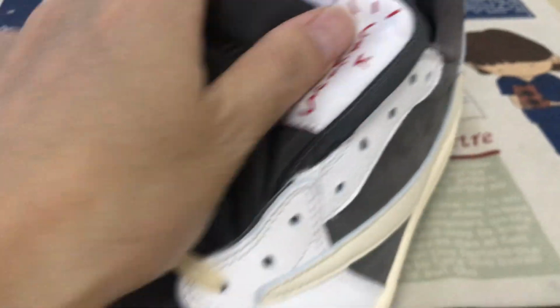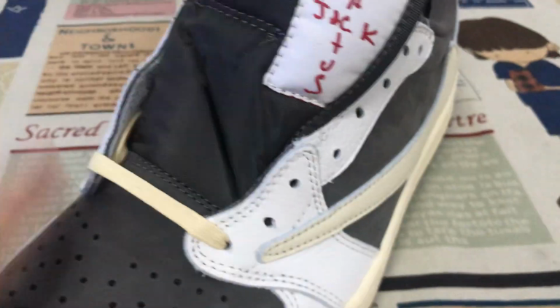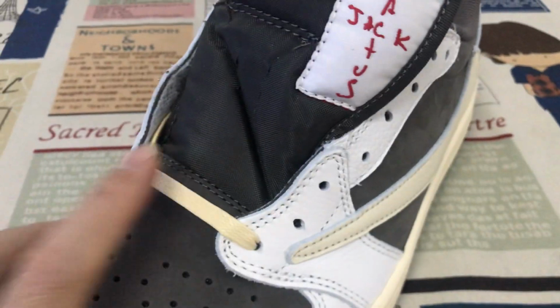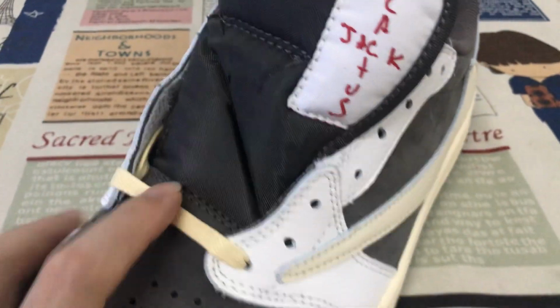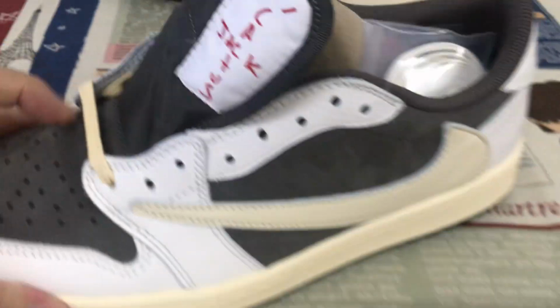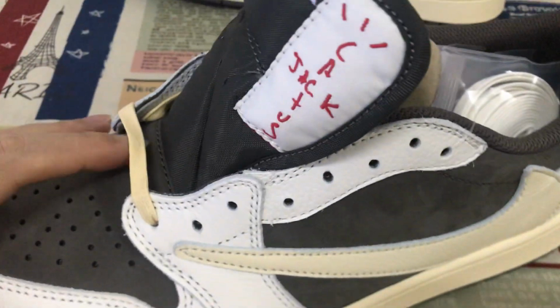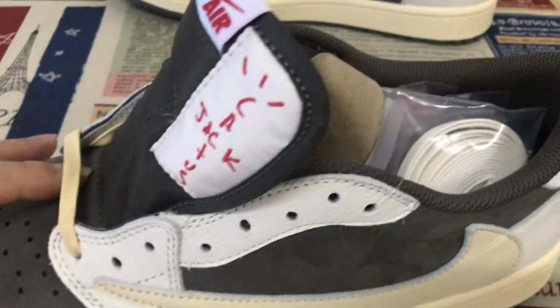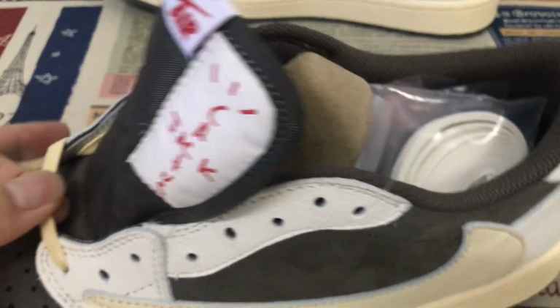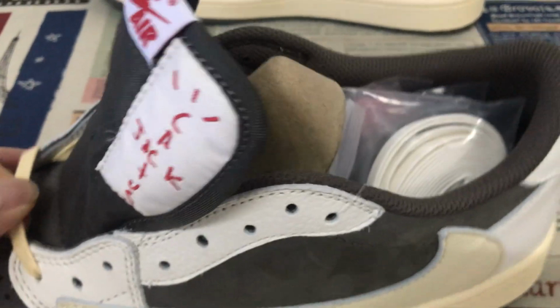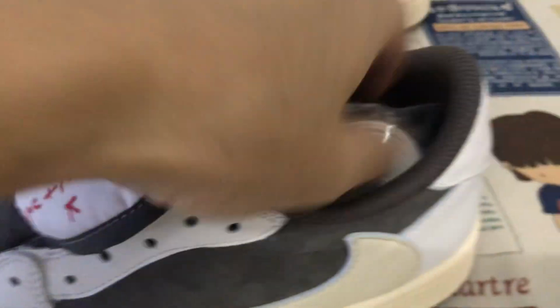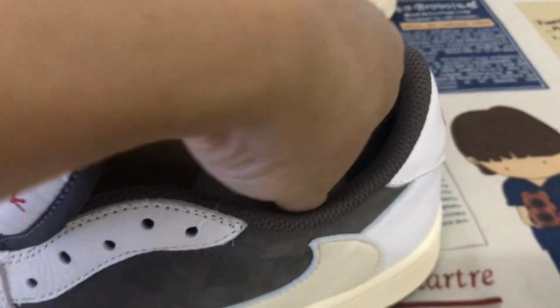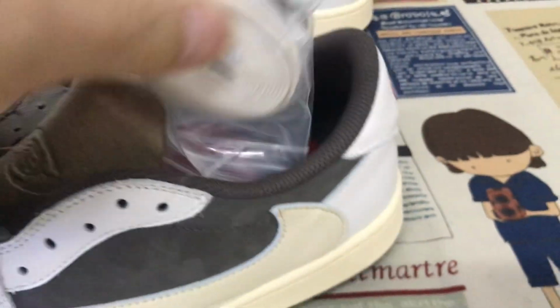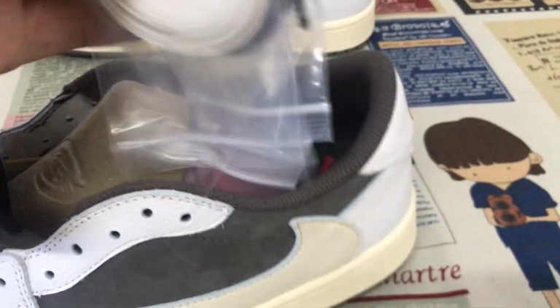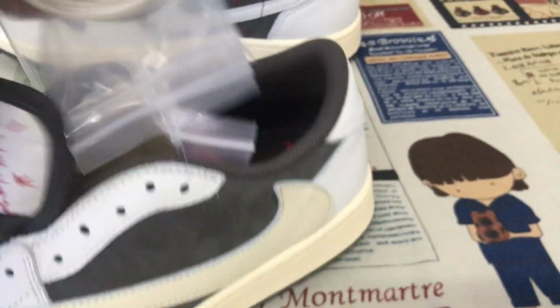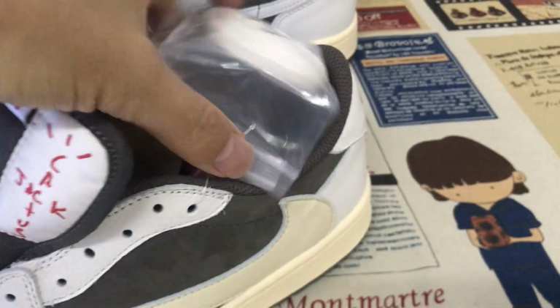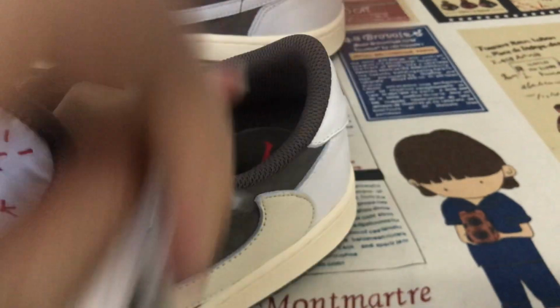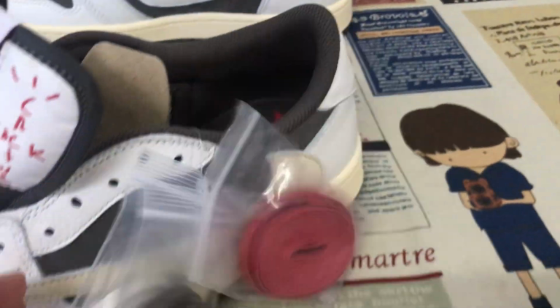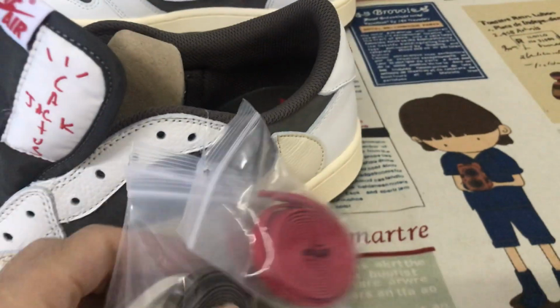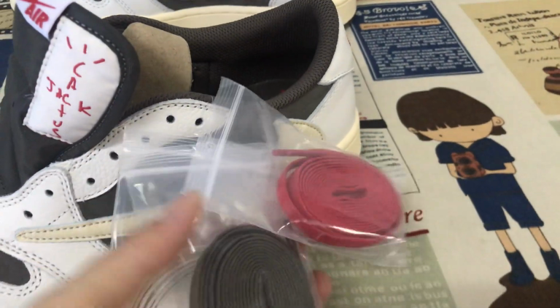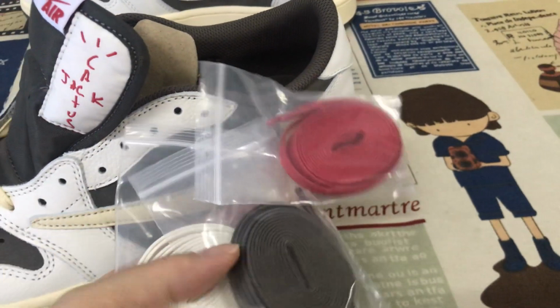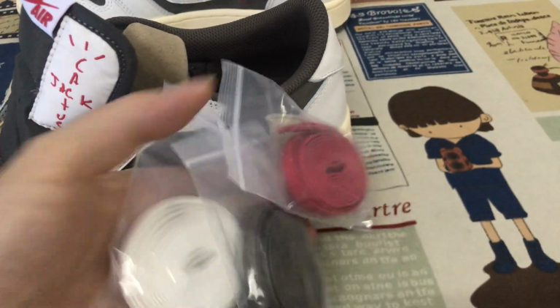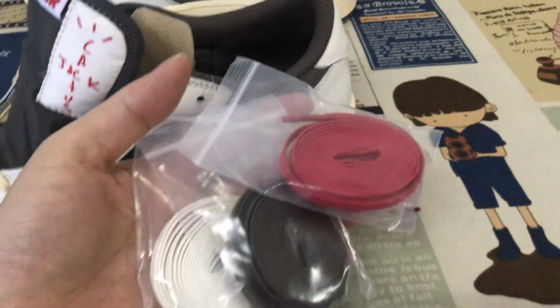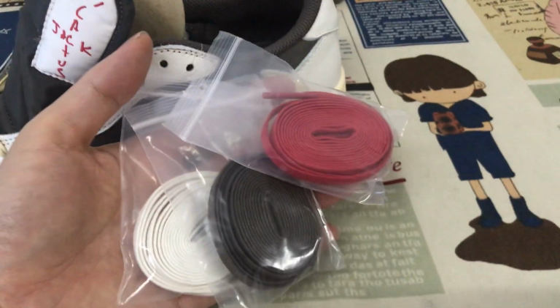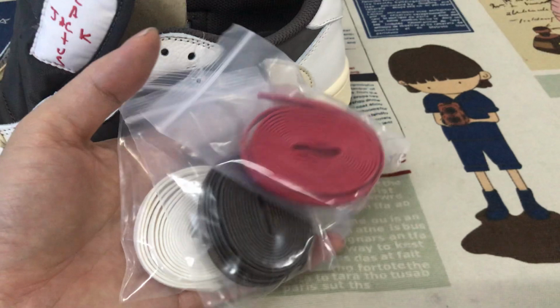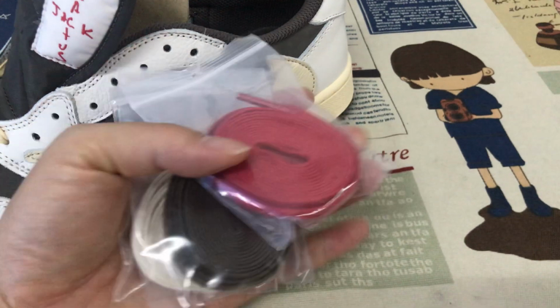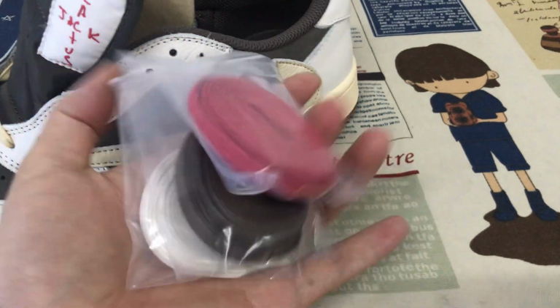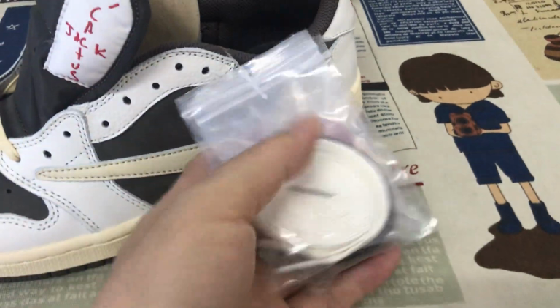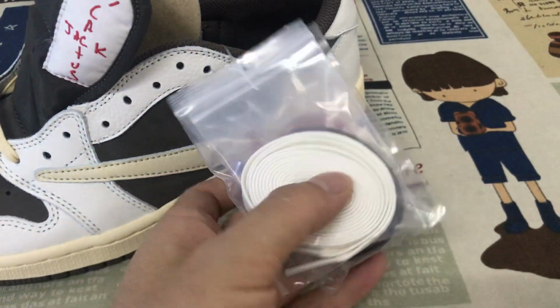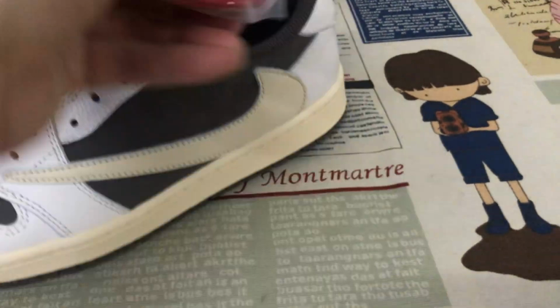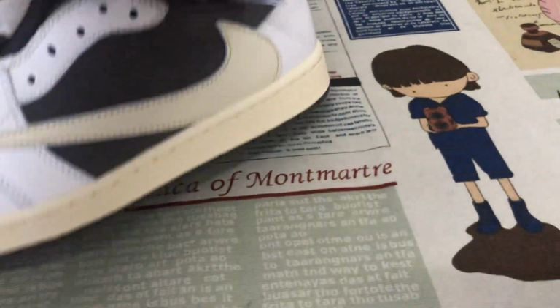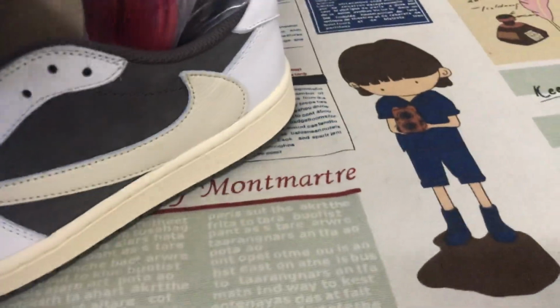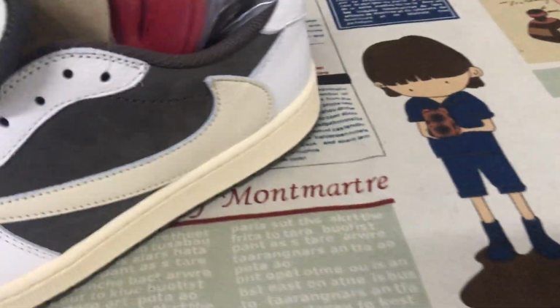The sail color smooth lace. And it also comes with three-color extra smooth laces.